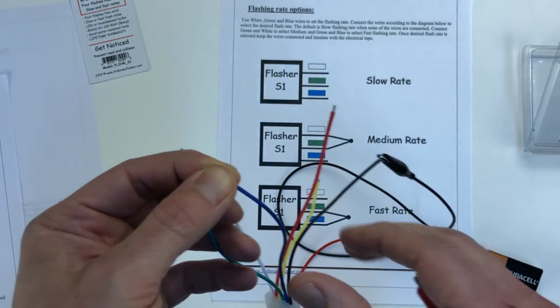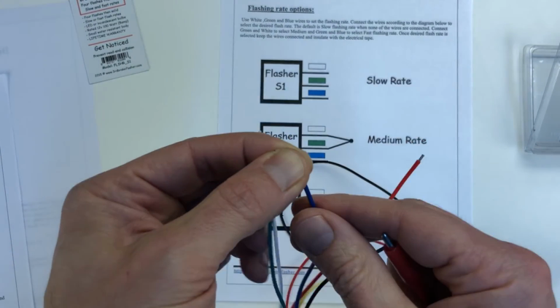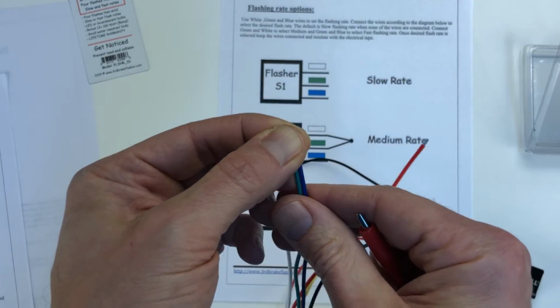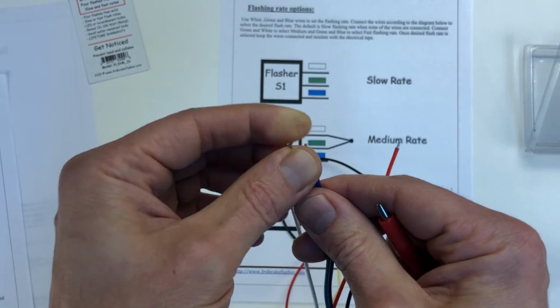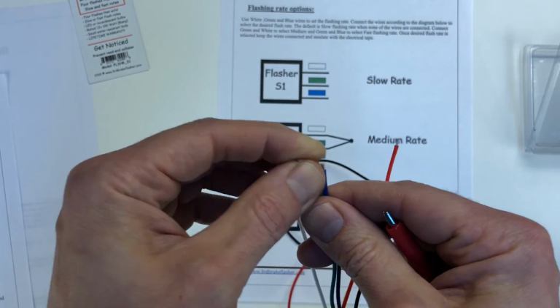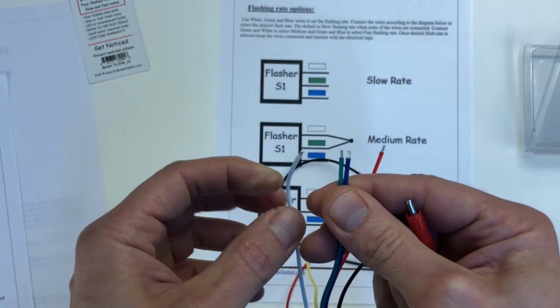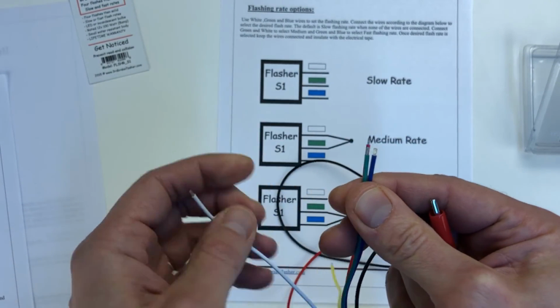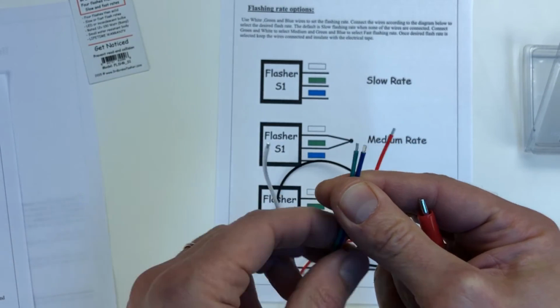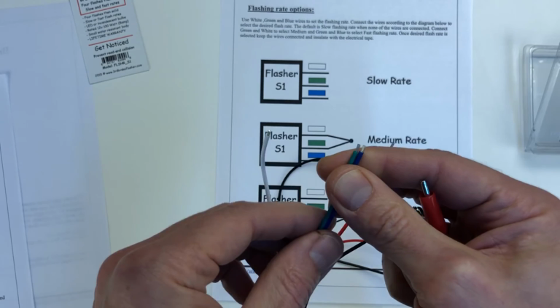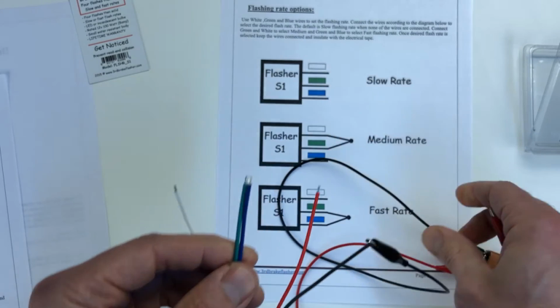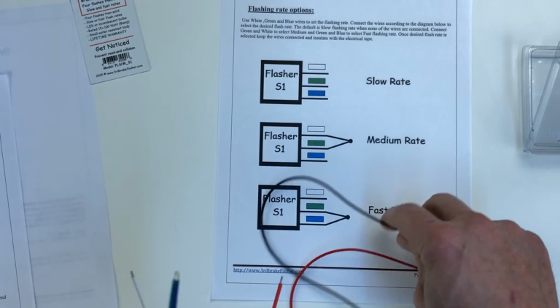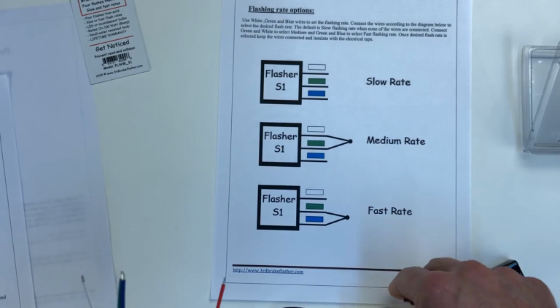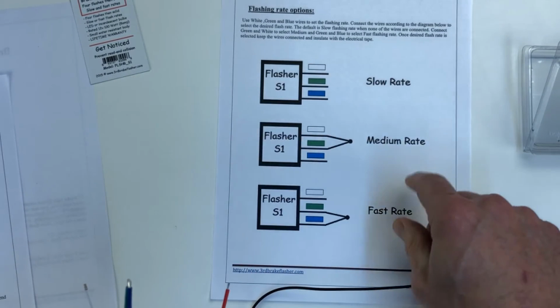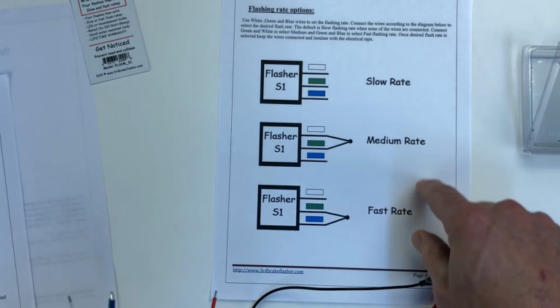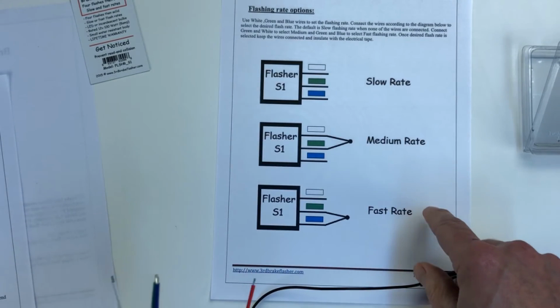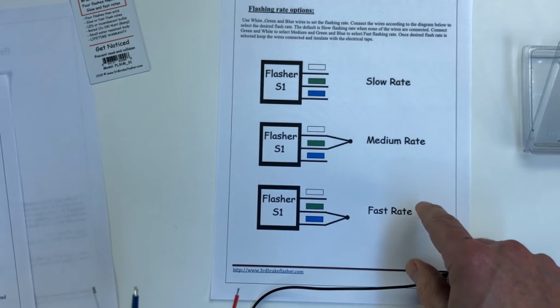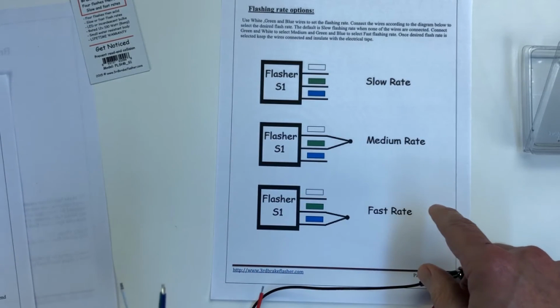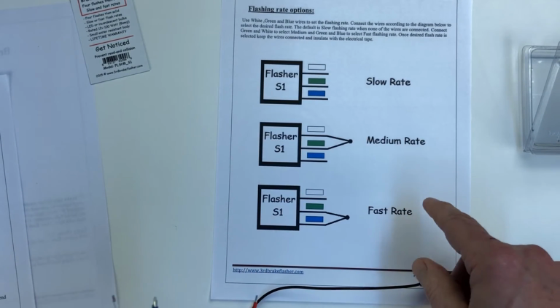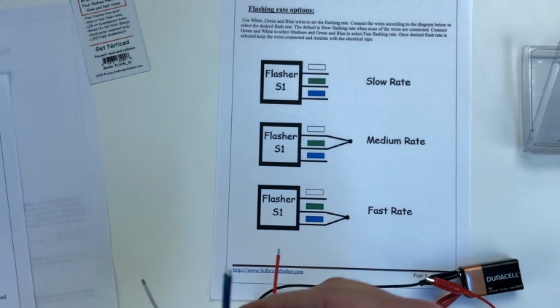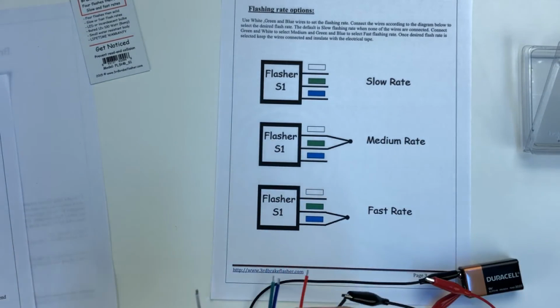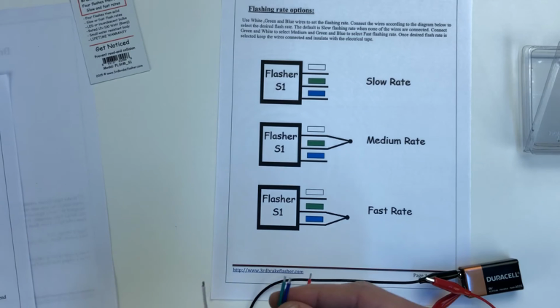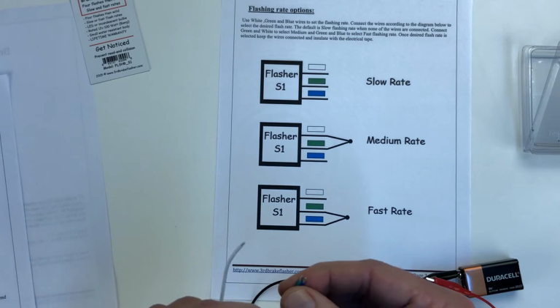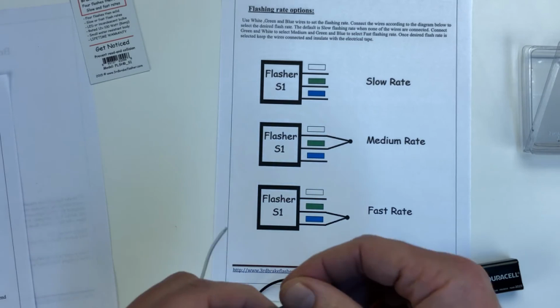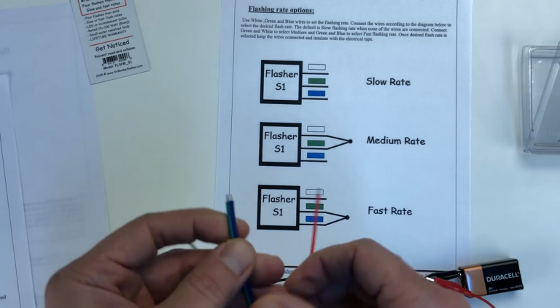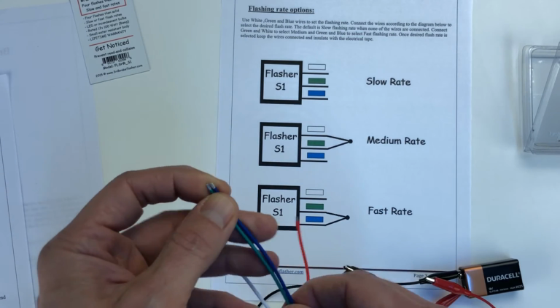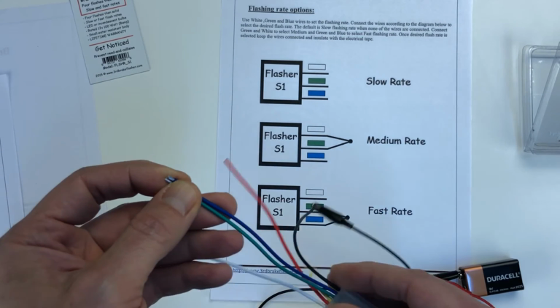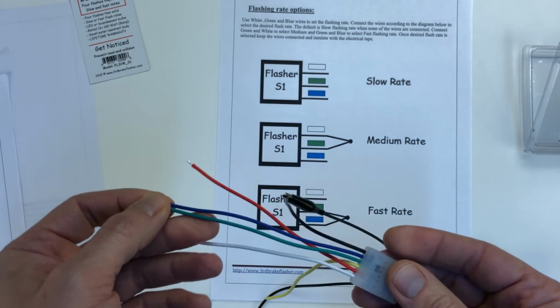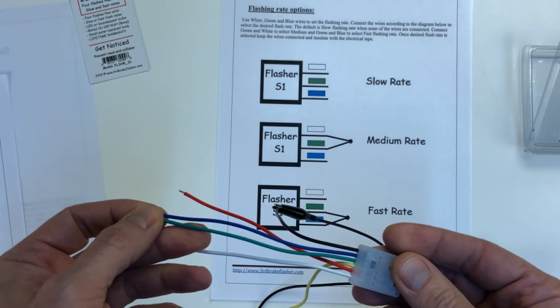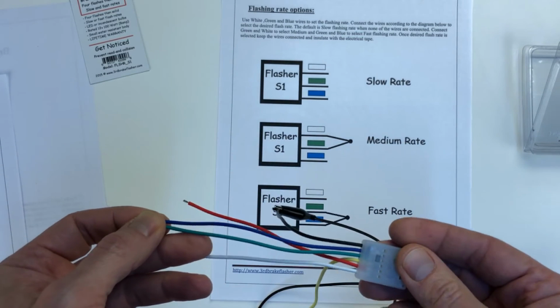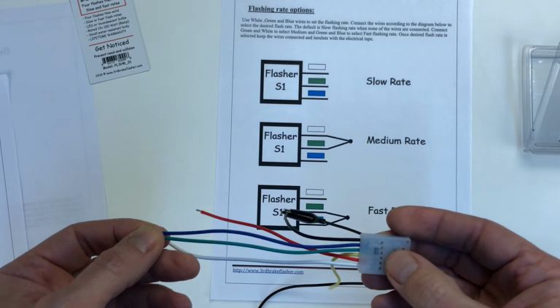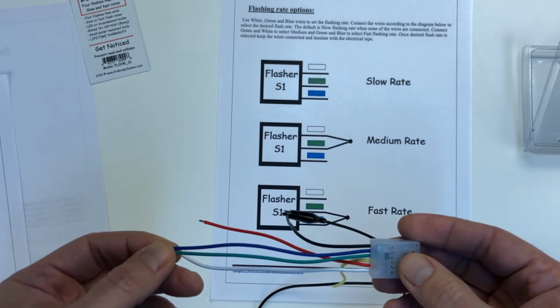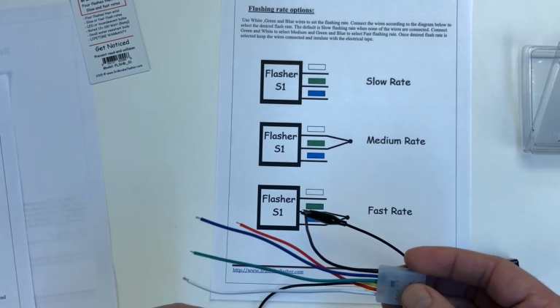Once you figure out which flash rate you'd like, keep the wires isolated with tape and that's the end of your install.